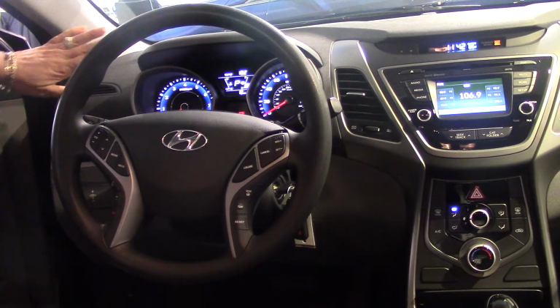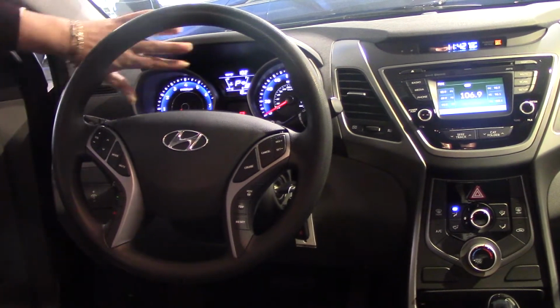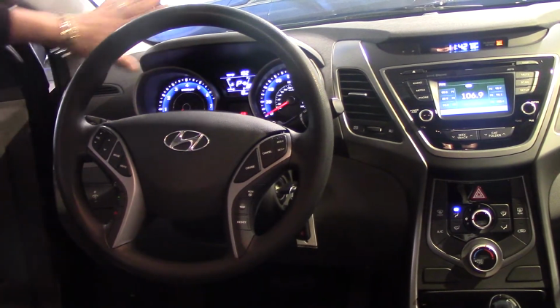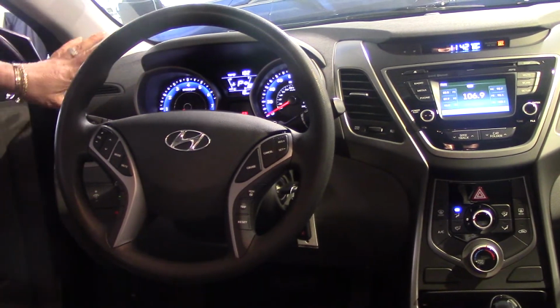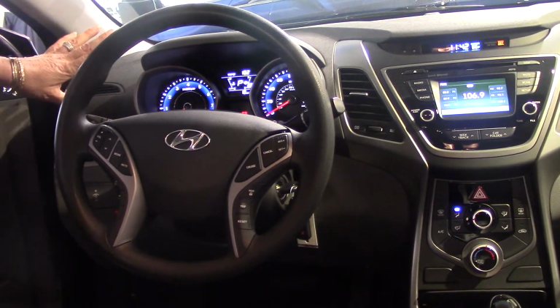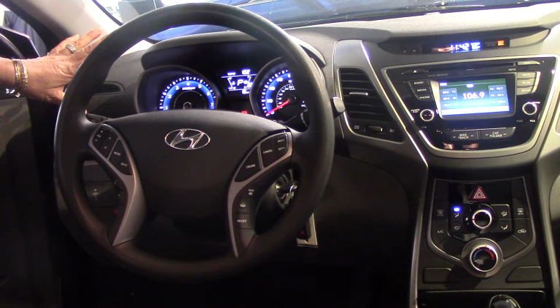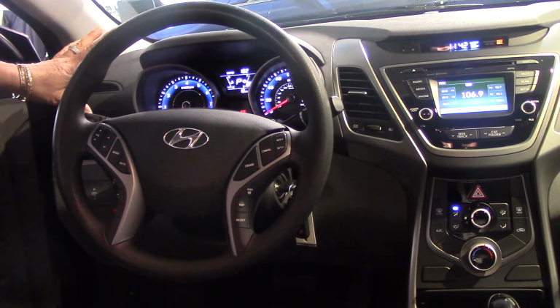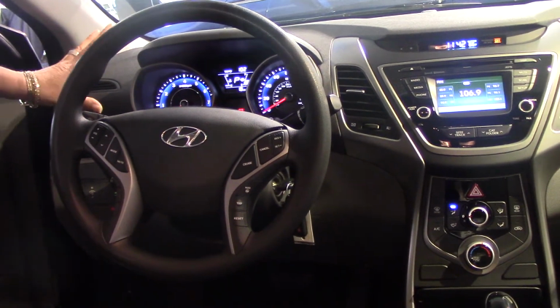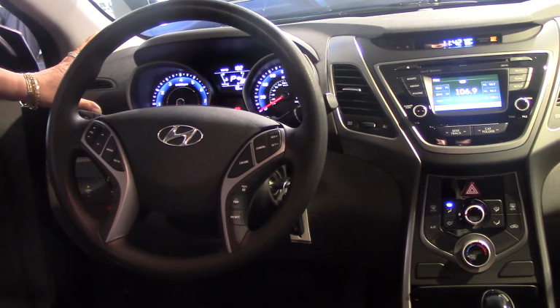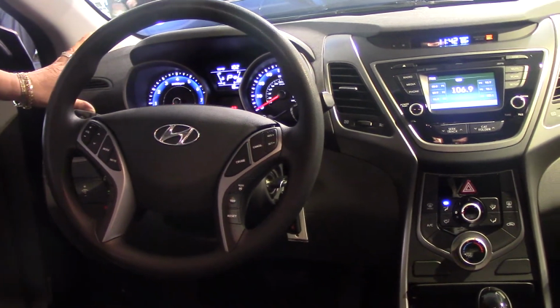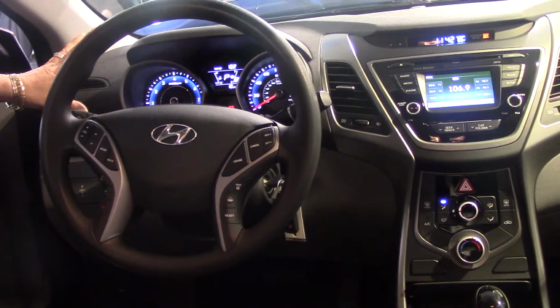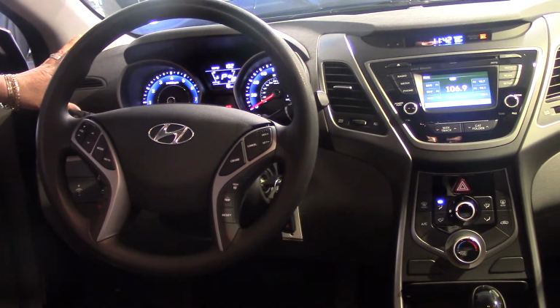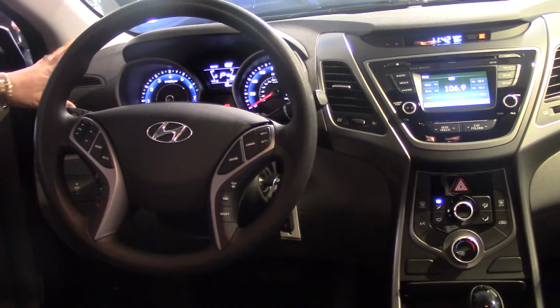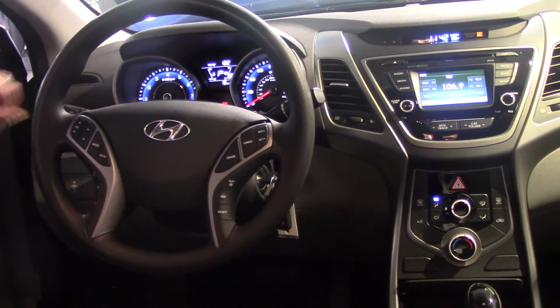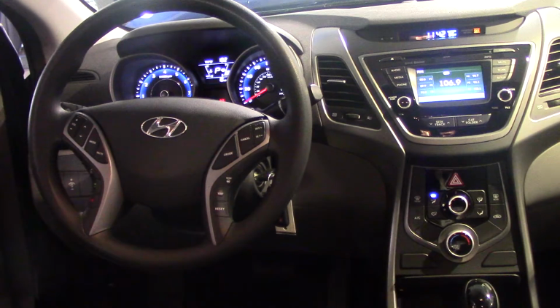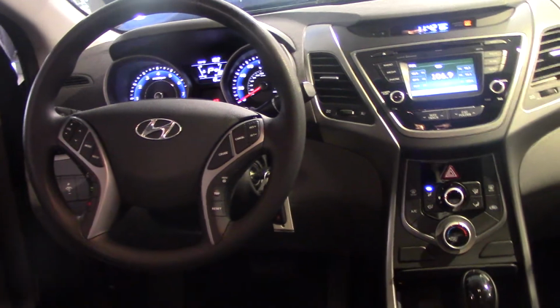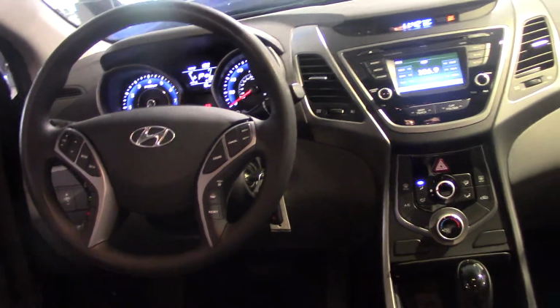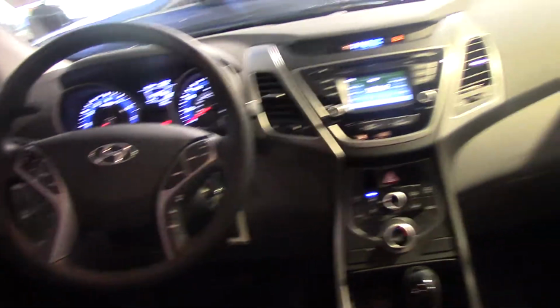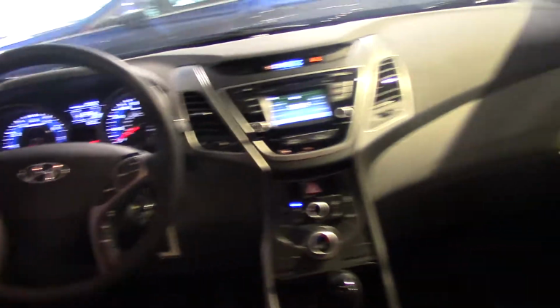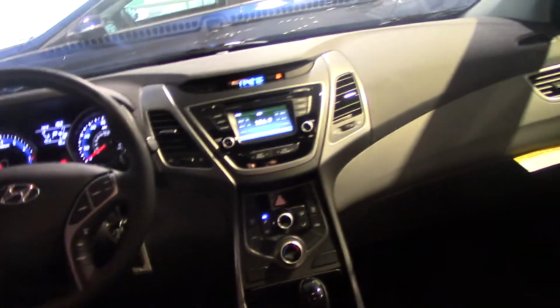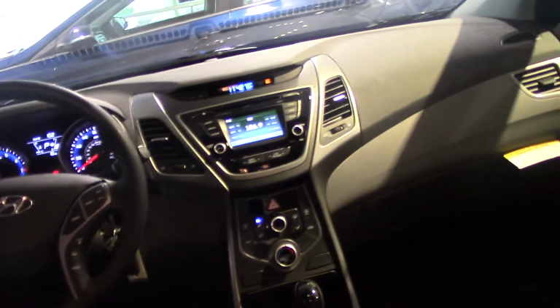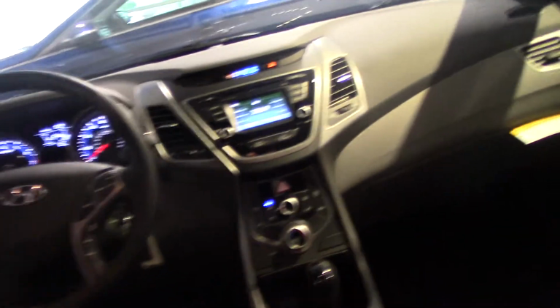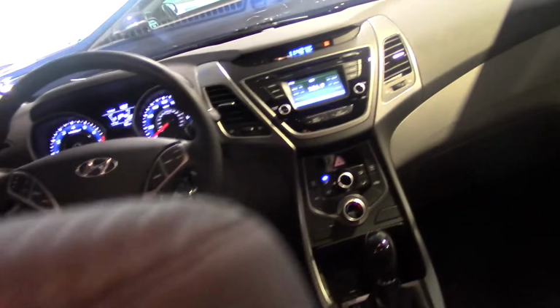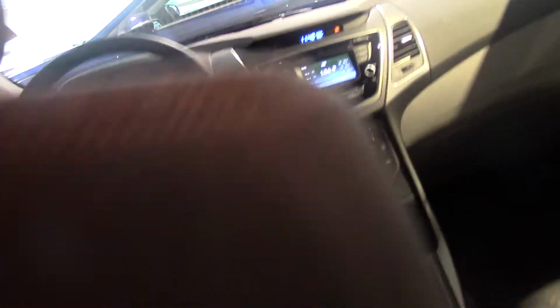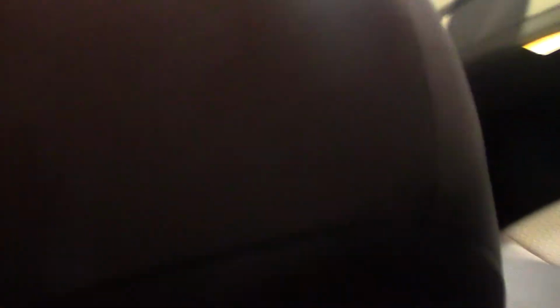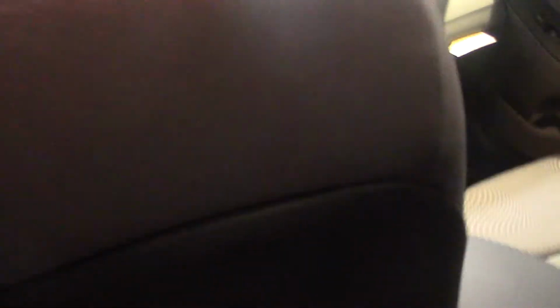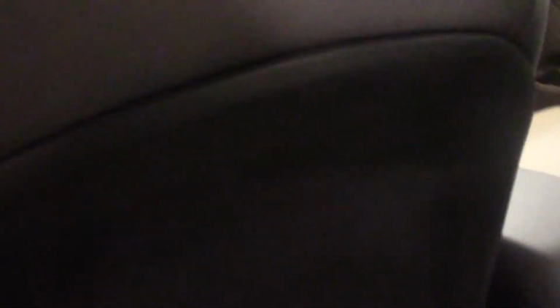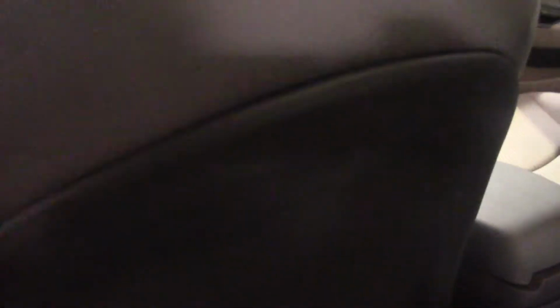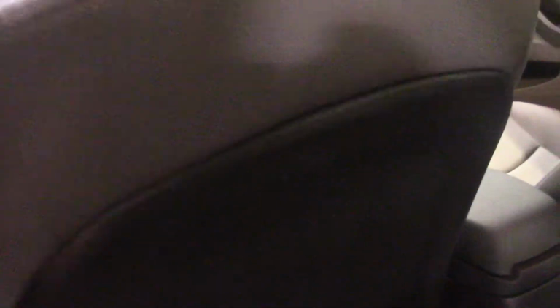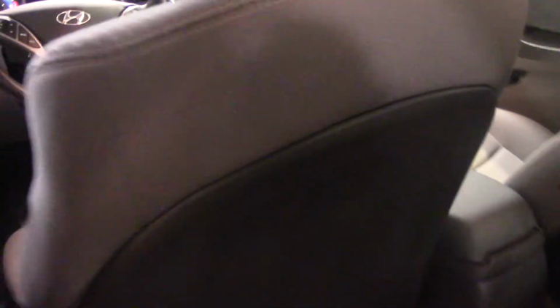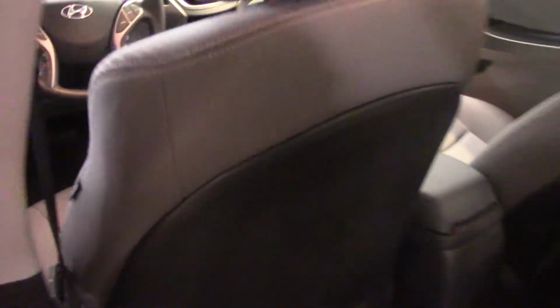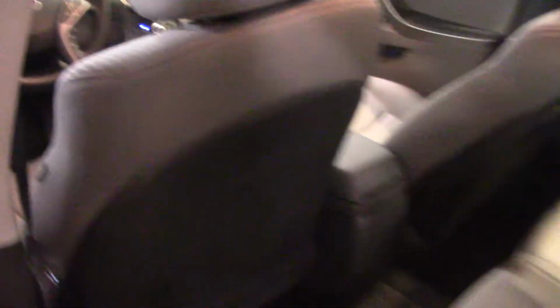You'll notice all the stylish blue background lighting in the car. It also comes equipped with an easy-clean smart fabric.